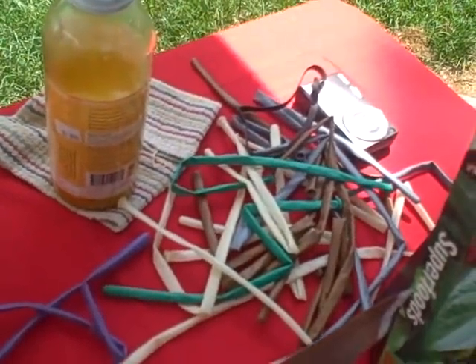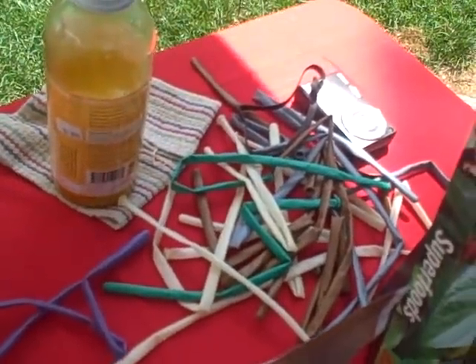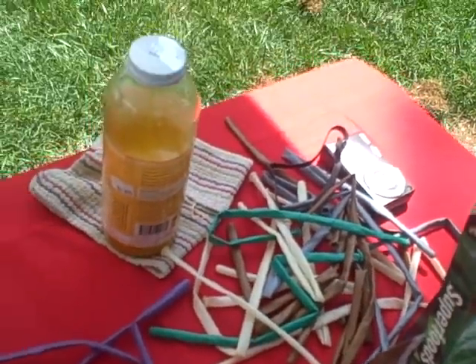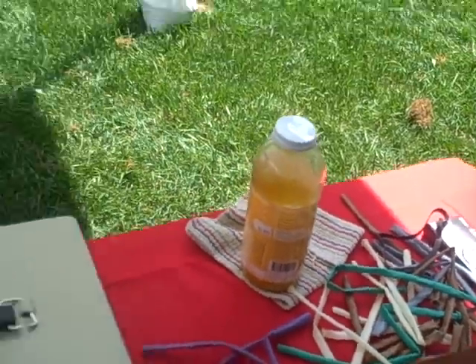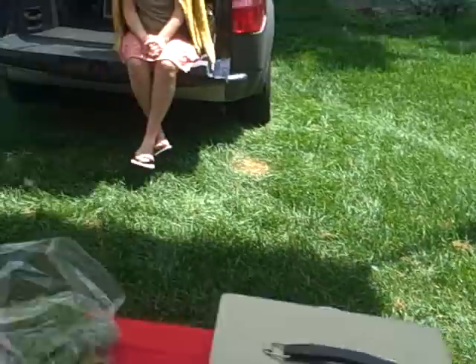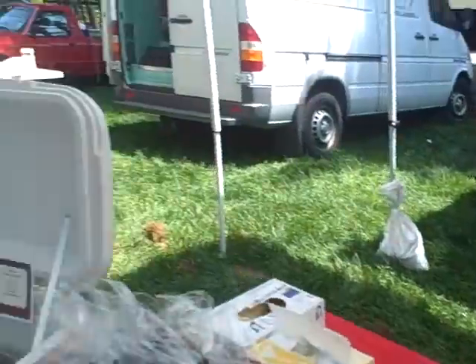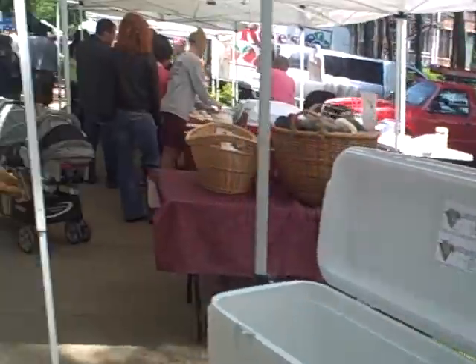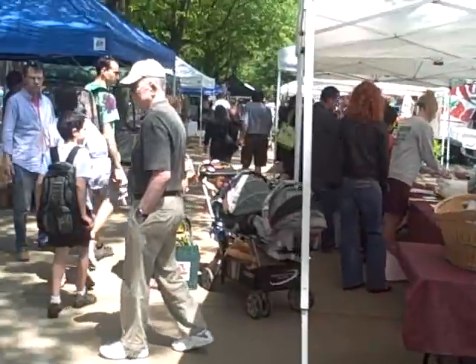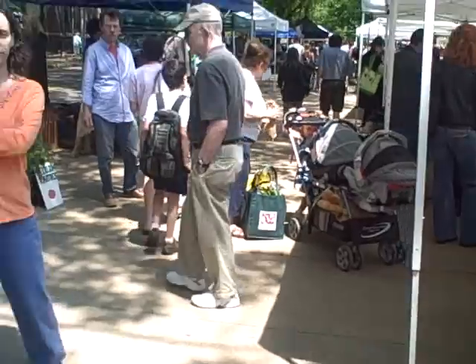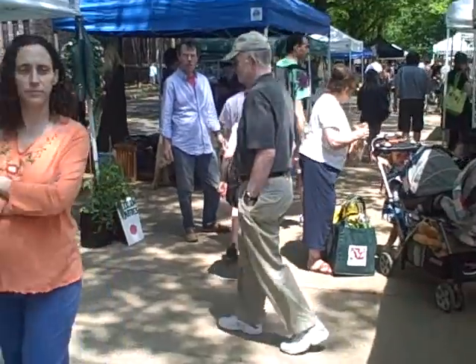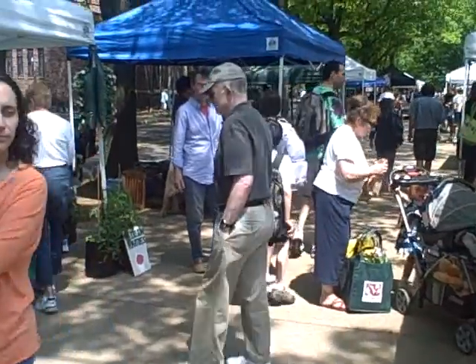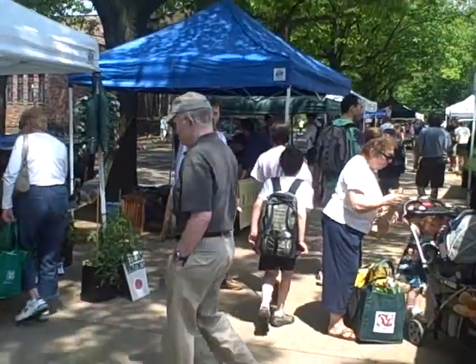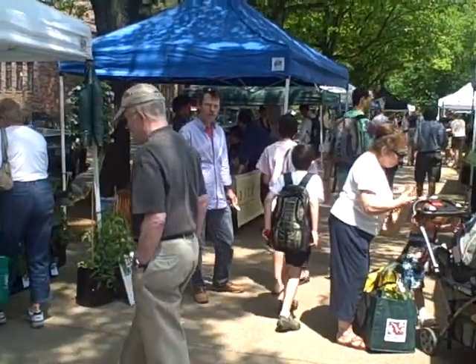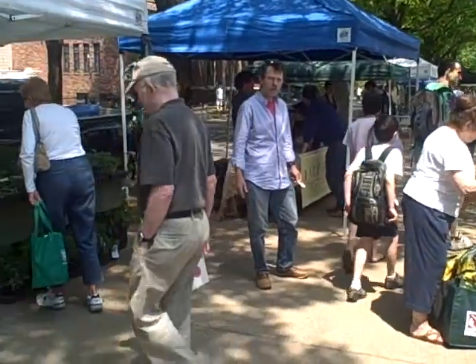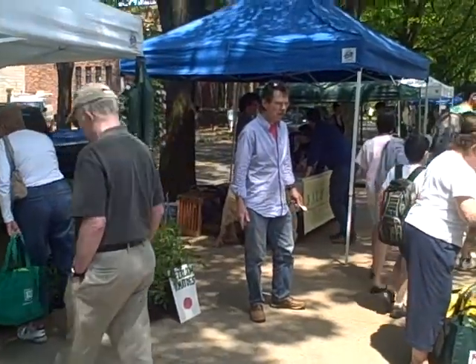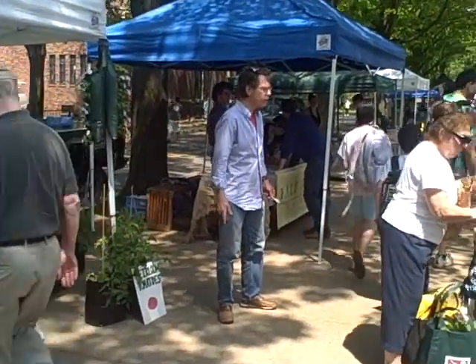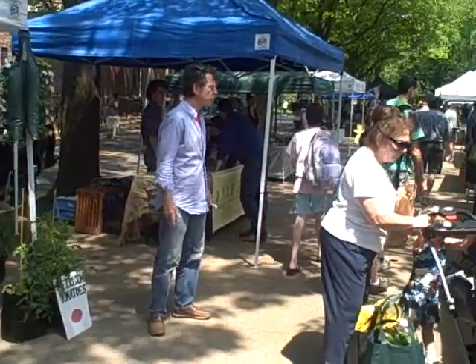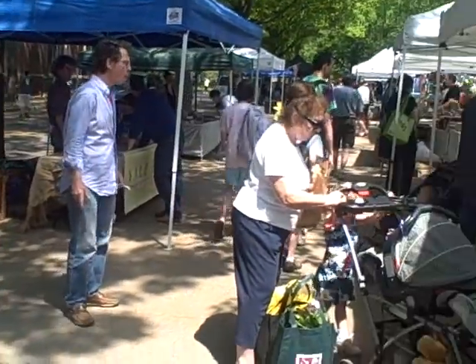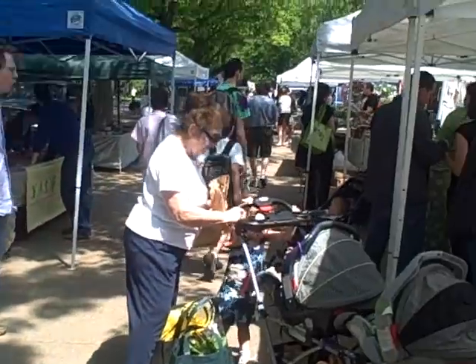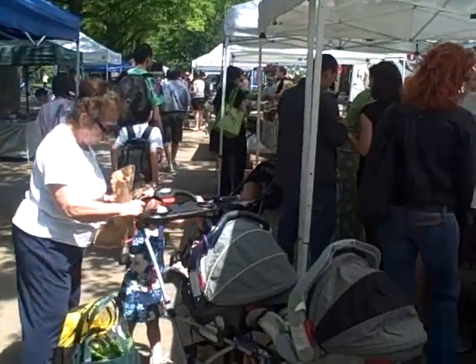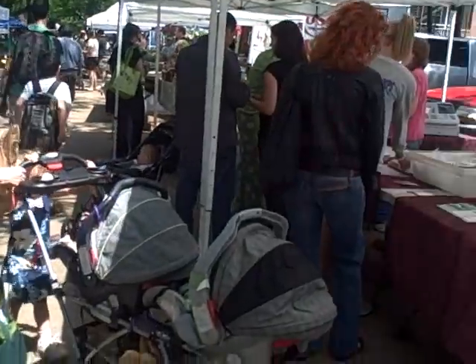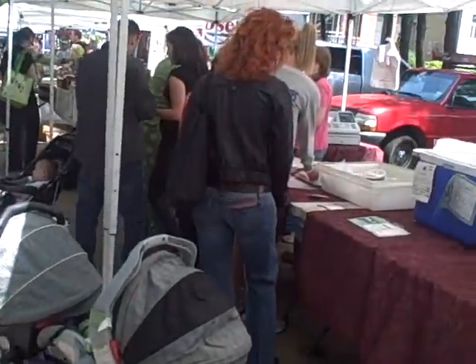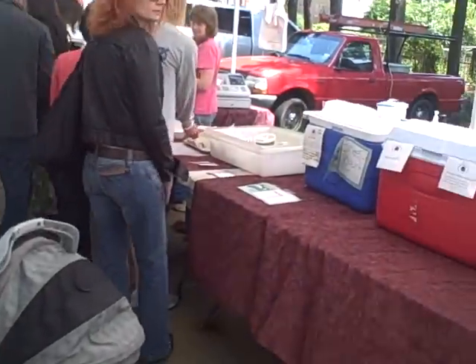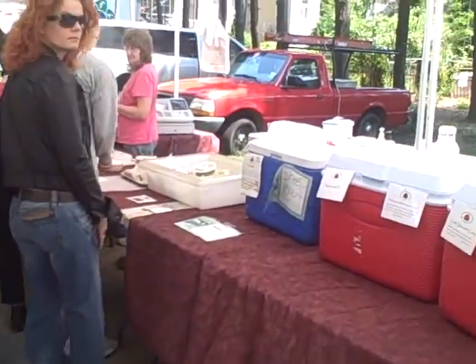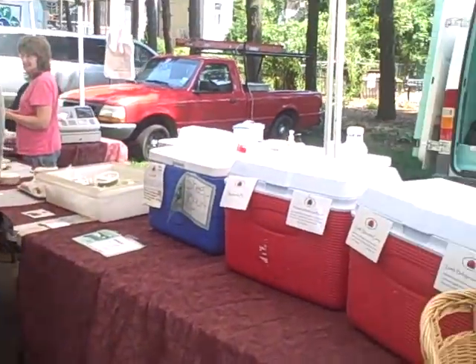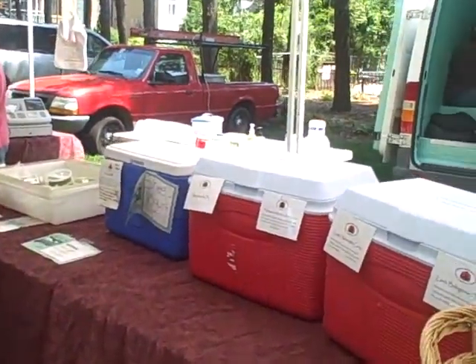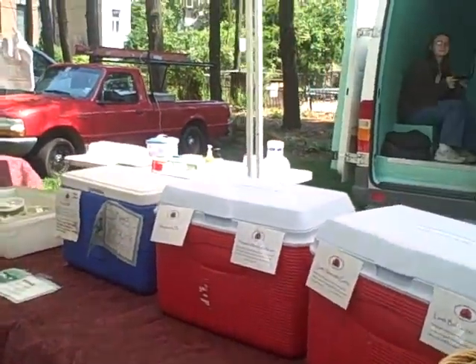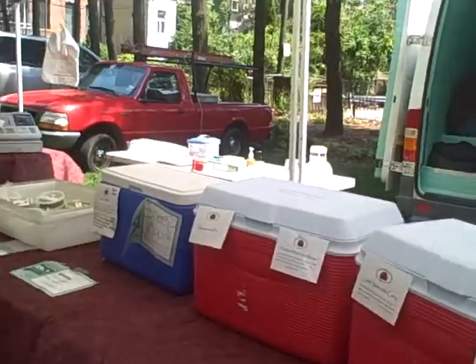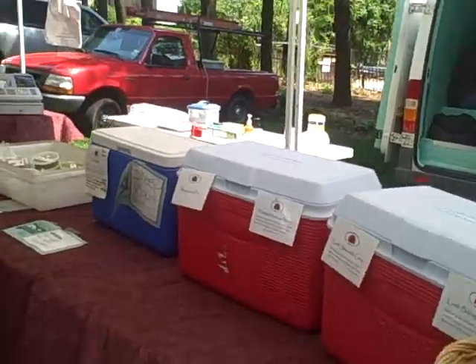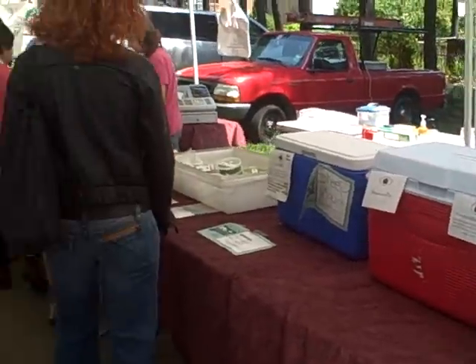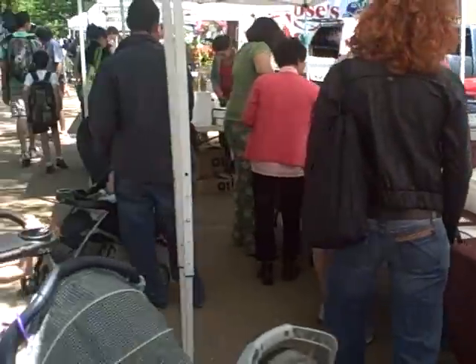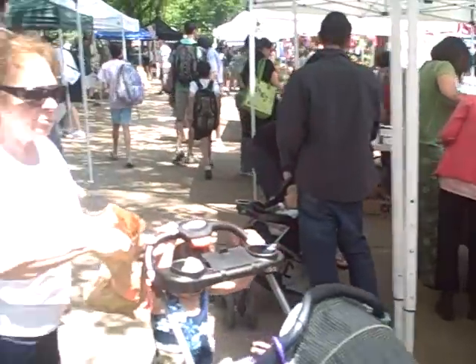We got about 20 balloons left and here's a little snapshot of the market. Some amazing vendors here at the New Haven Market. This is the Worcester Square Market.